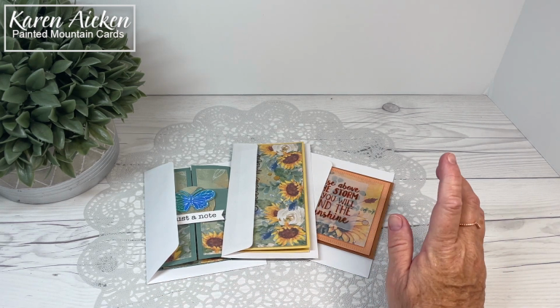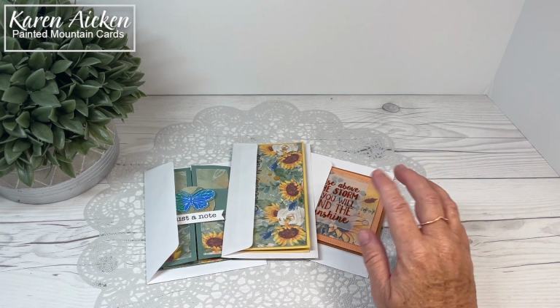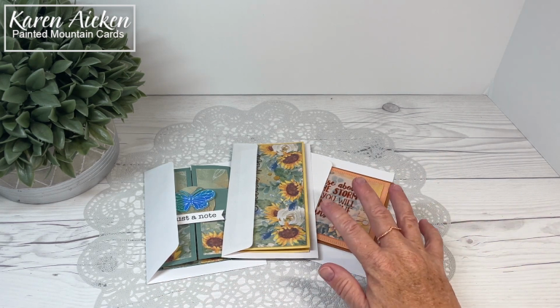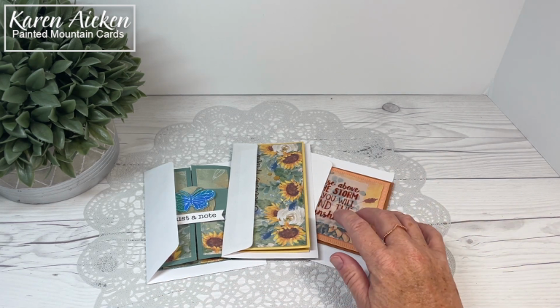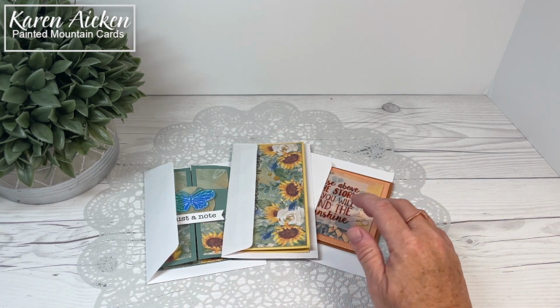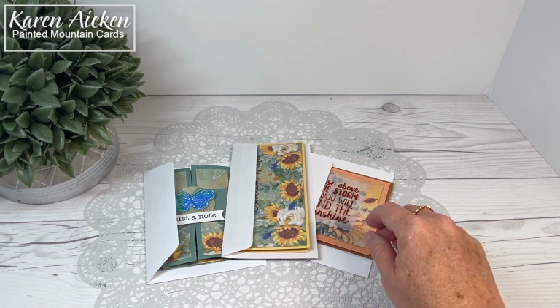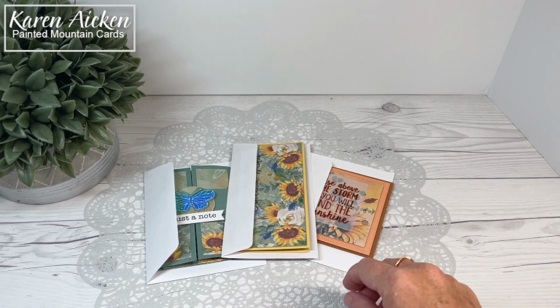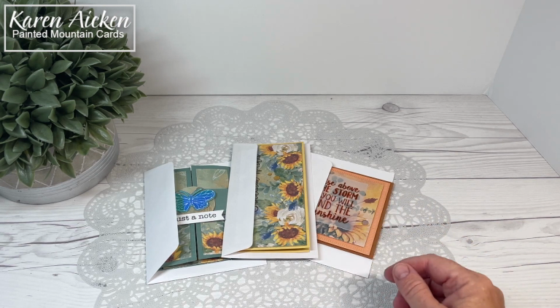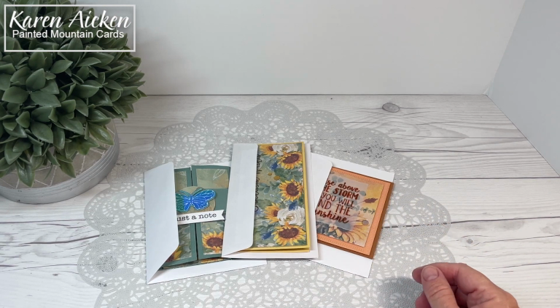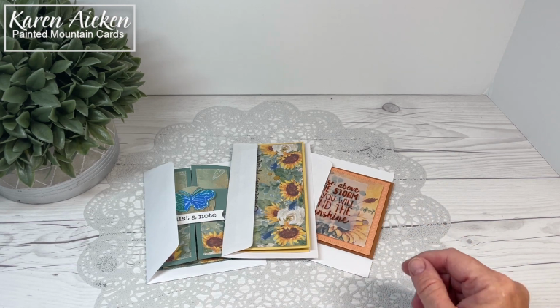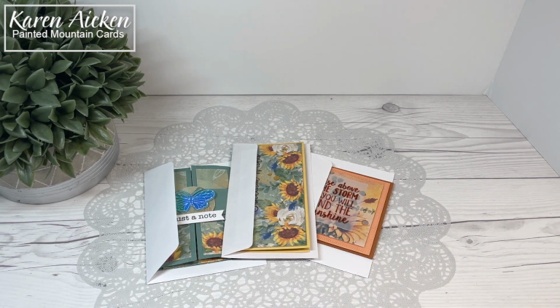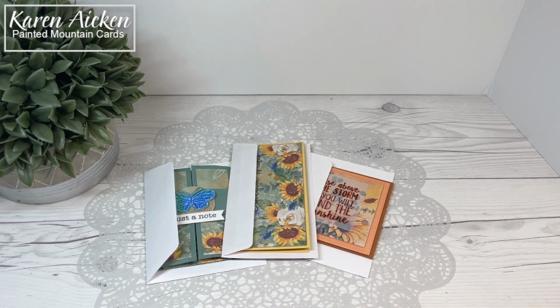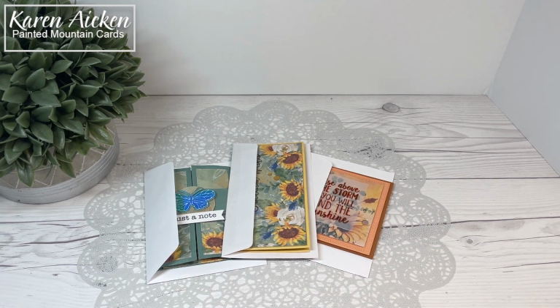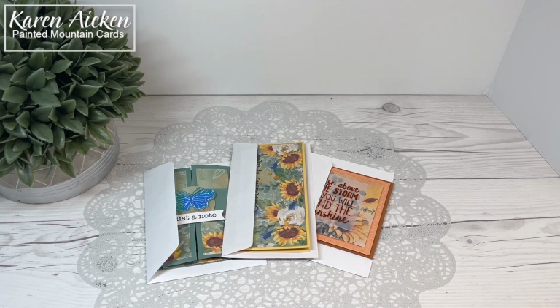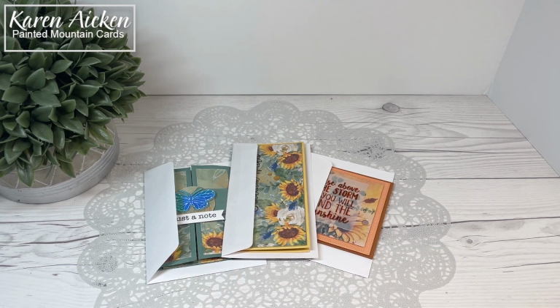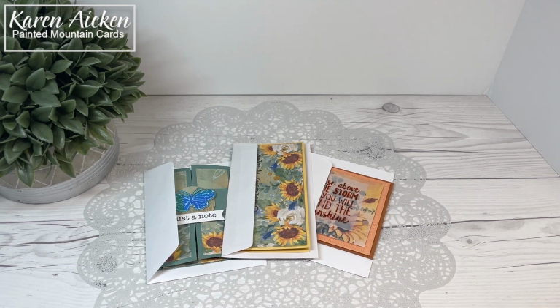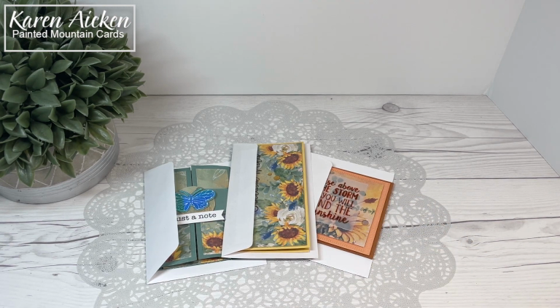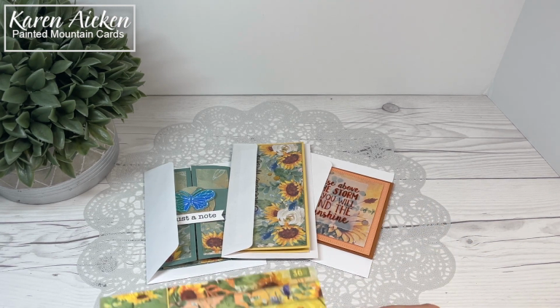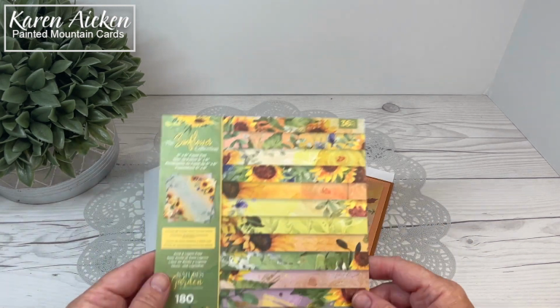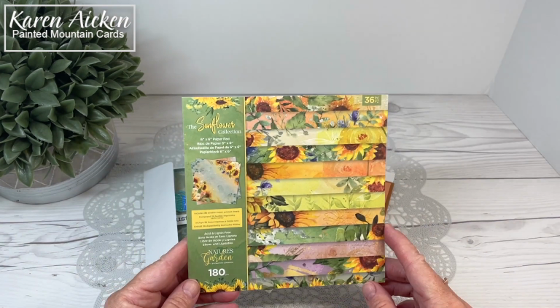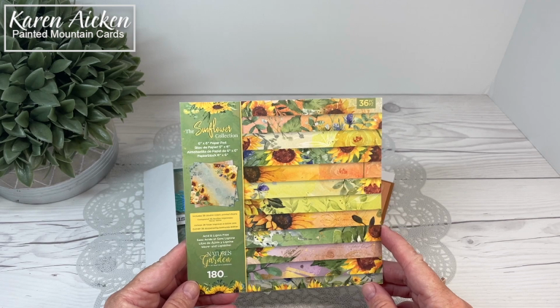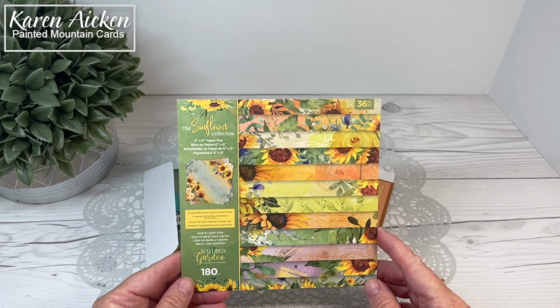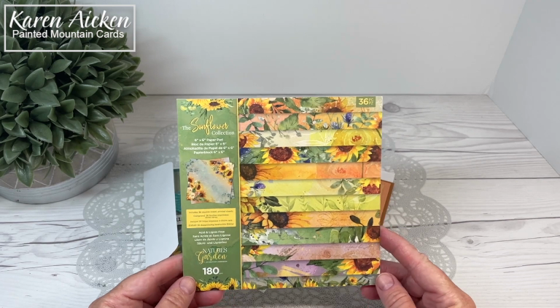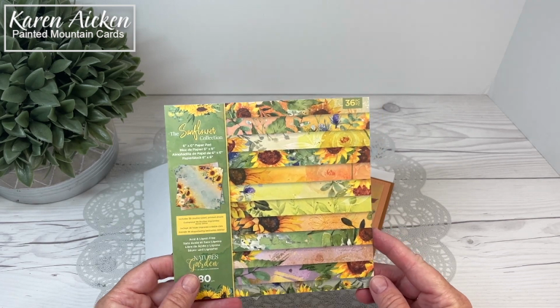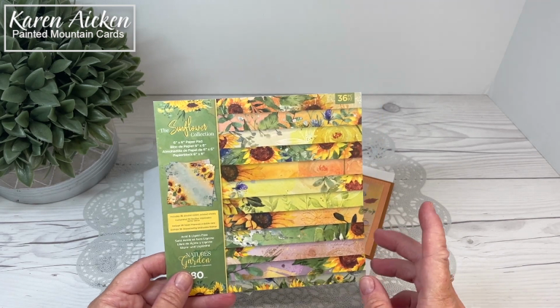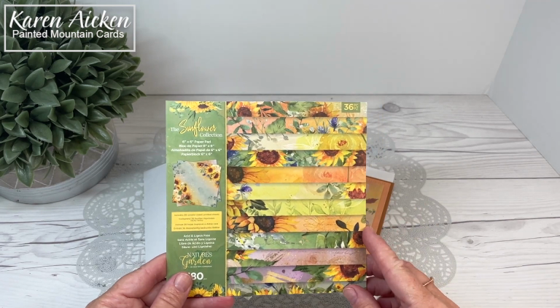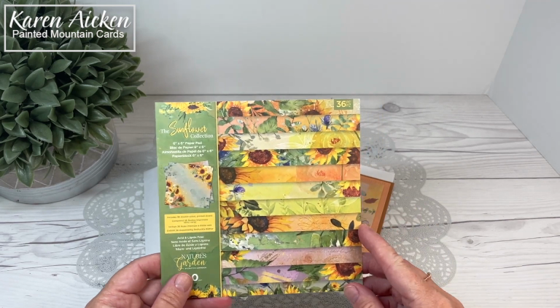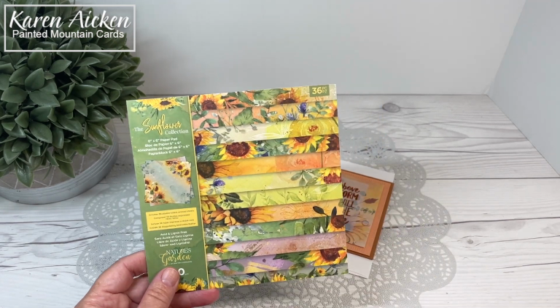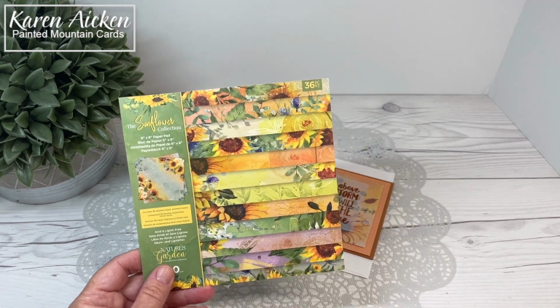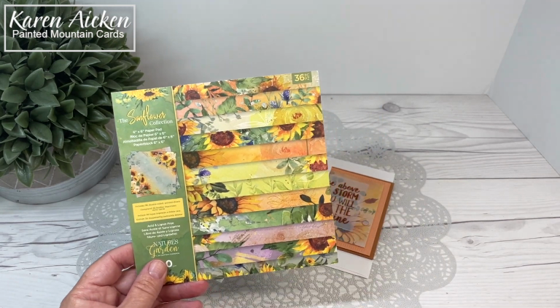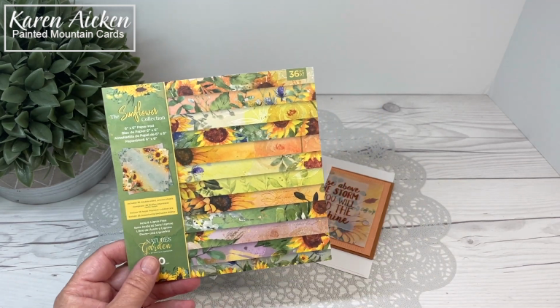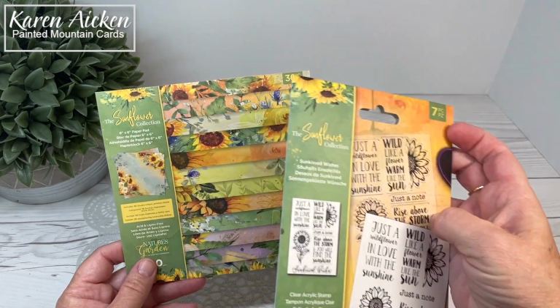This Inspiration Hop features products from Crafters Companion, their sunflower line. I chose this beautiful 6x6 inch pattern paper package and this stamp set.